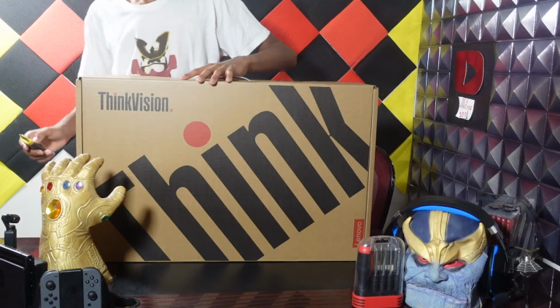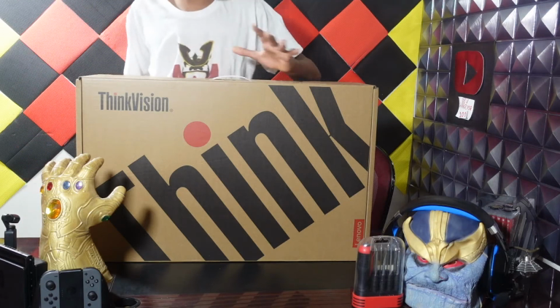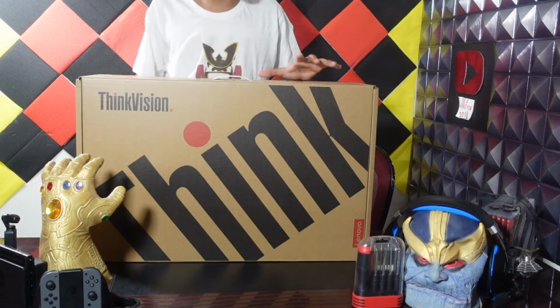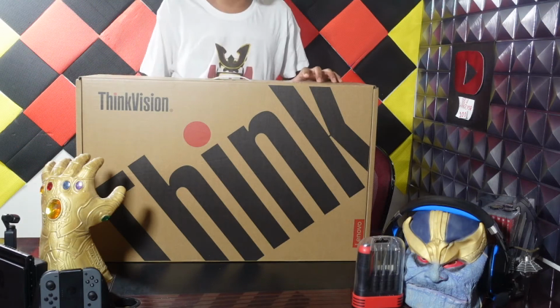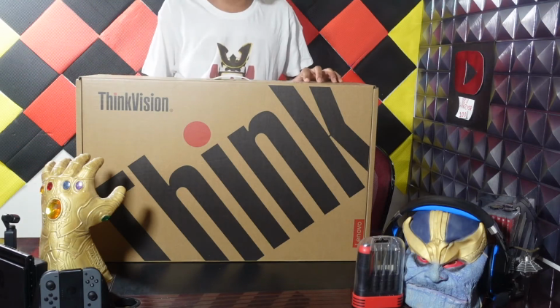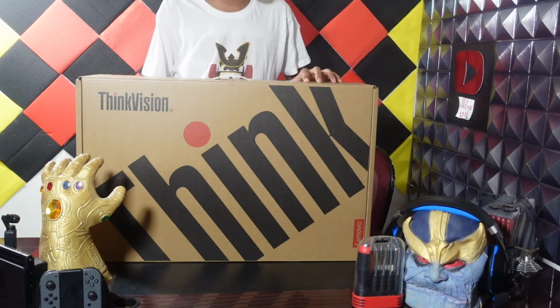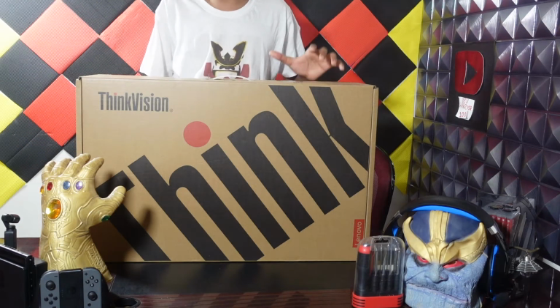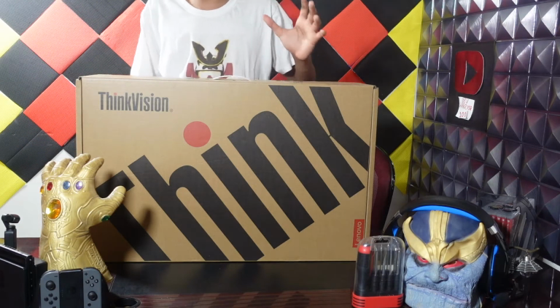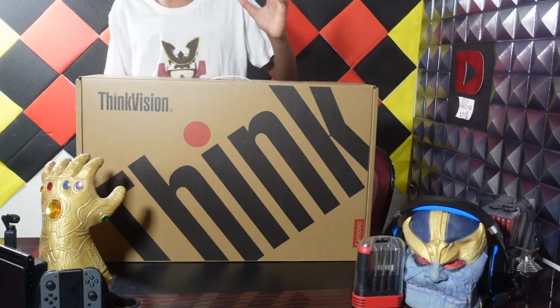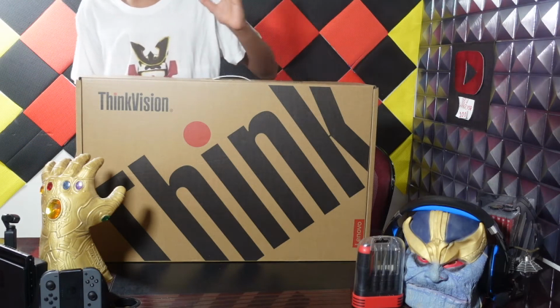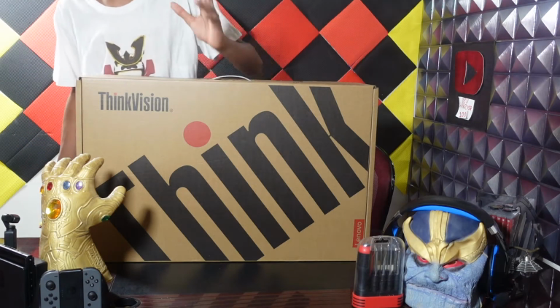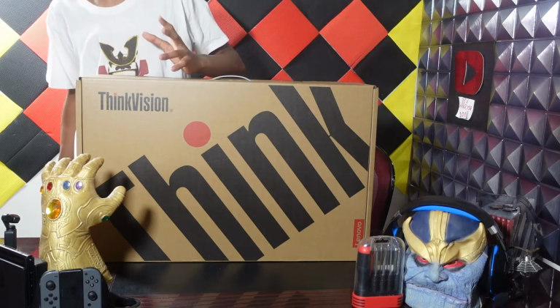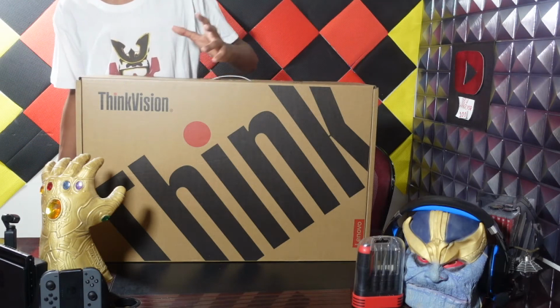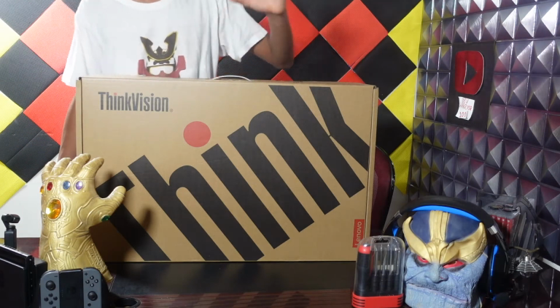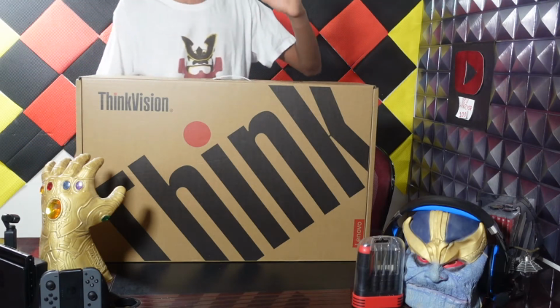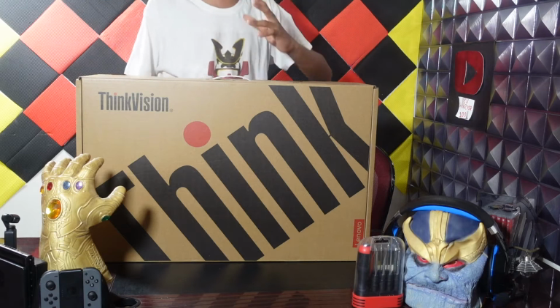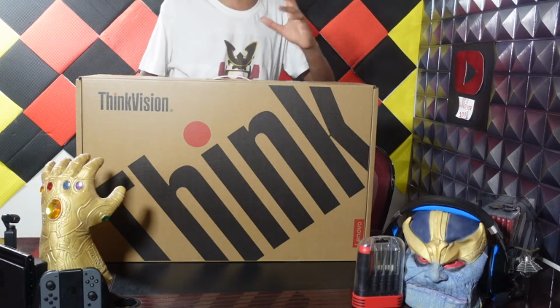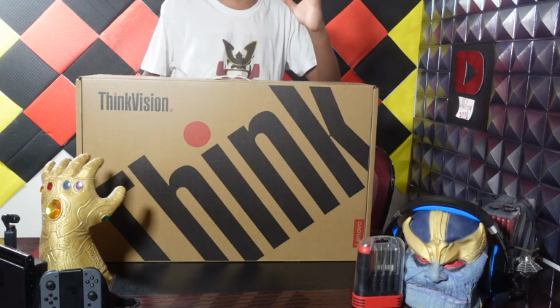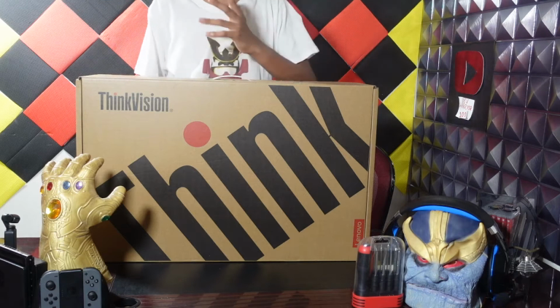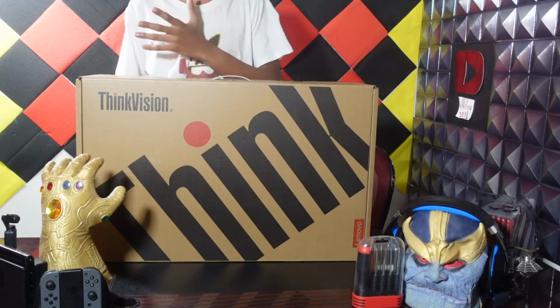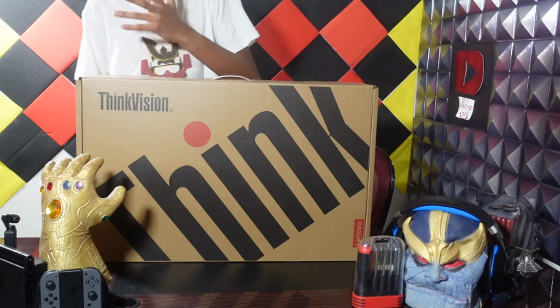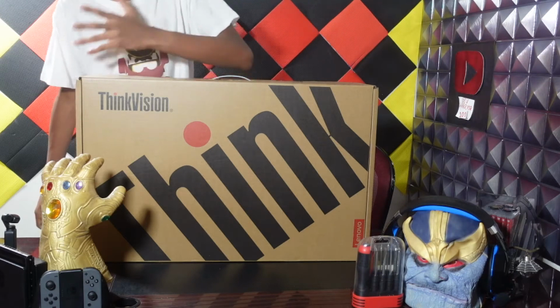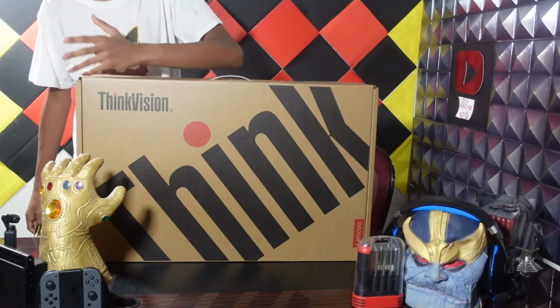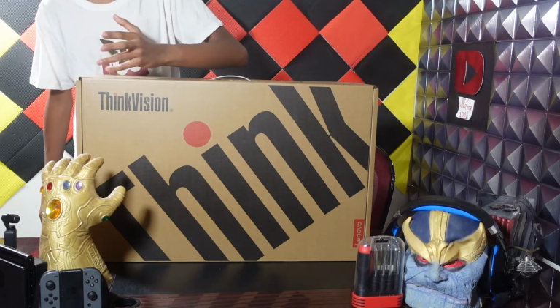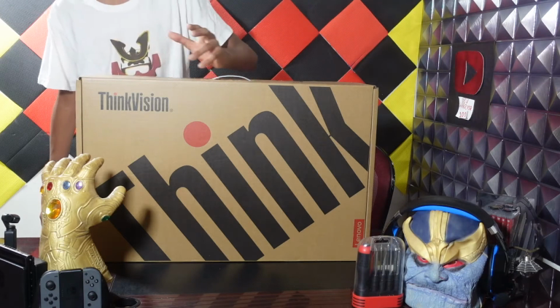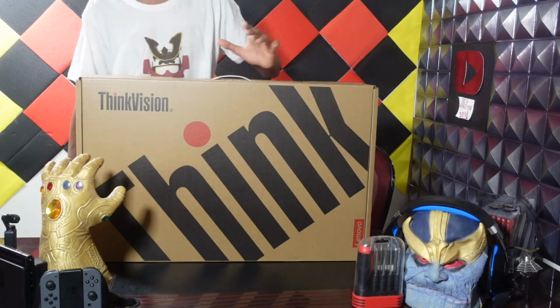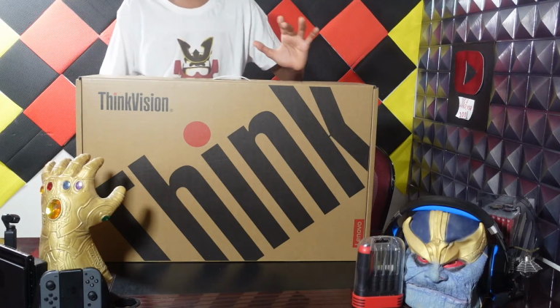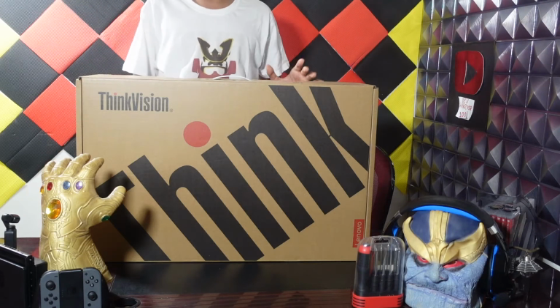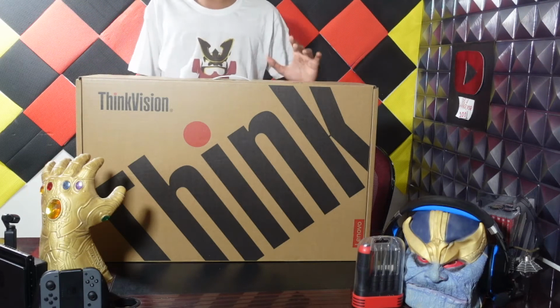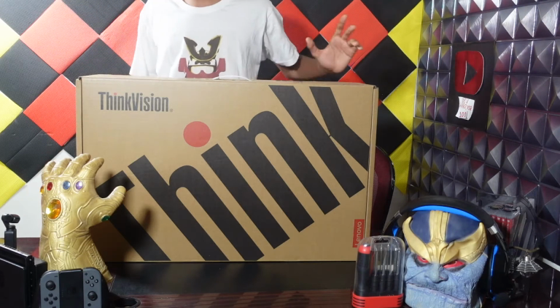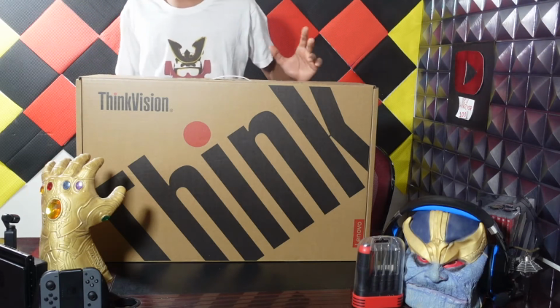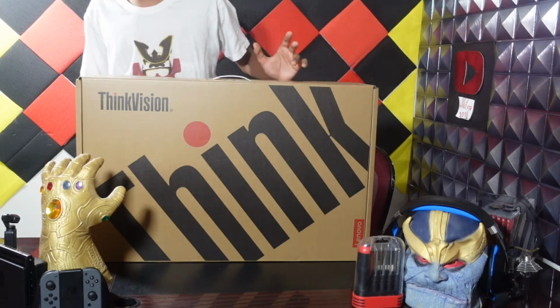I'm really excited for this. You guys probably can't even see my head right now, but if you could see my face right now, it is lit up. I'm really excited.